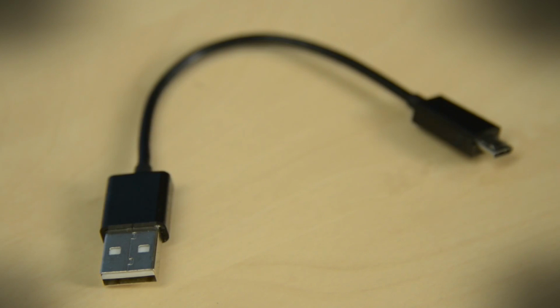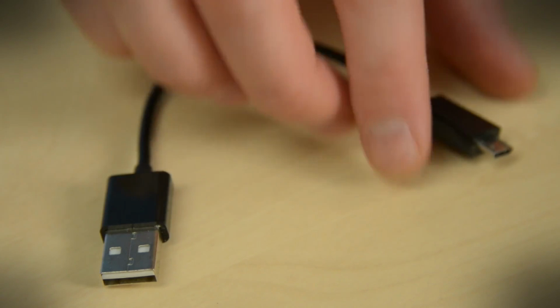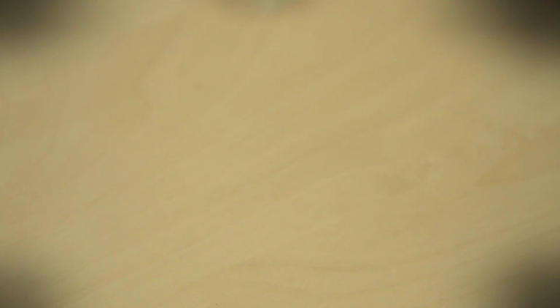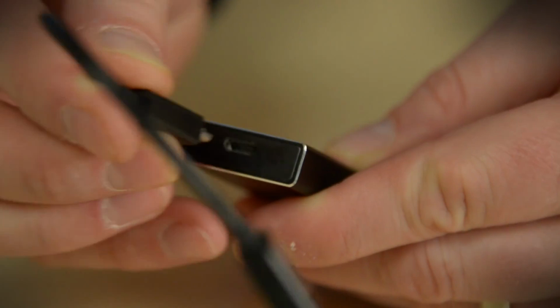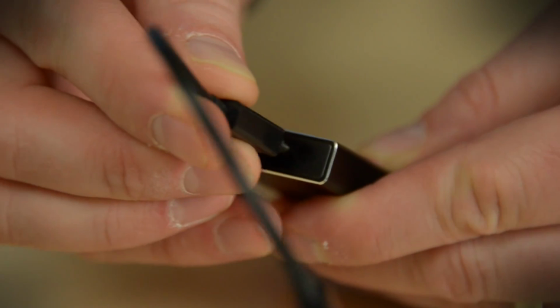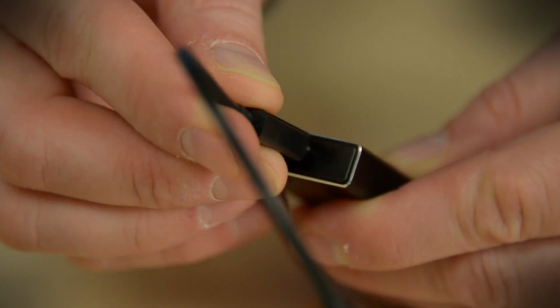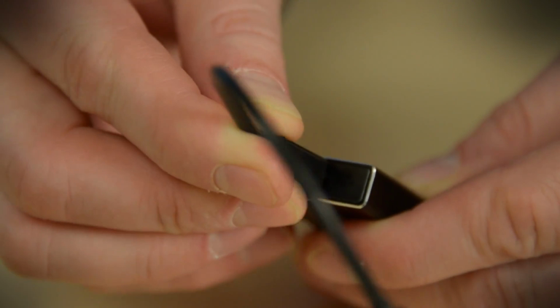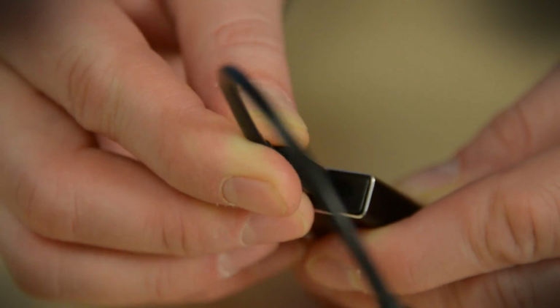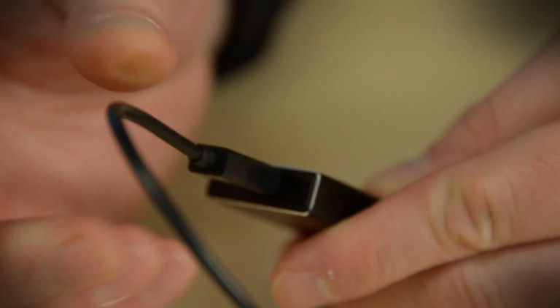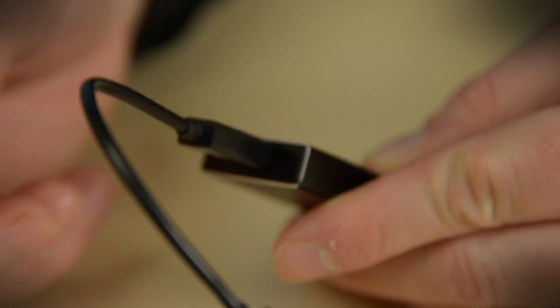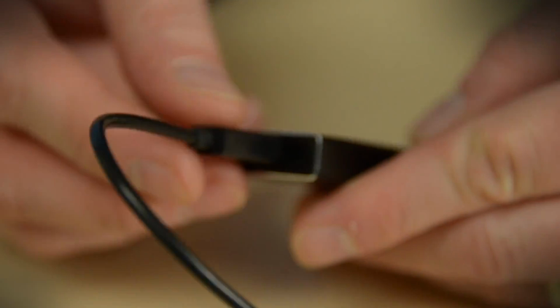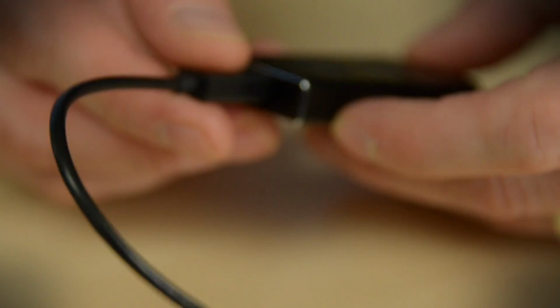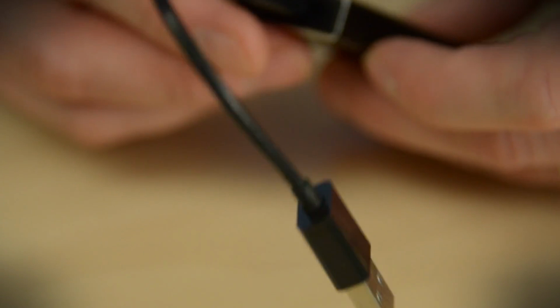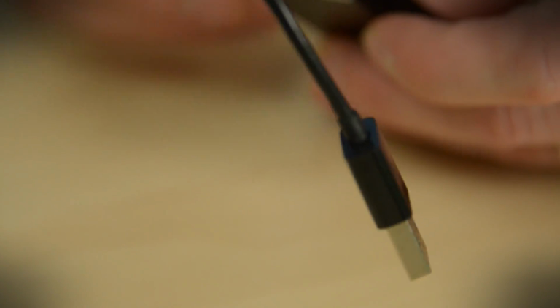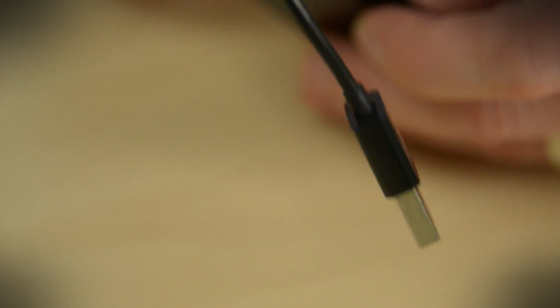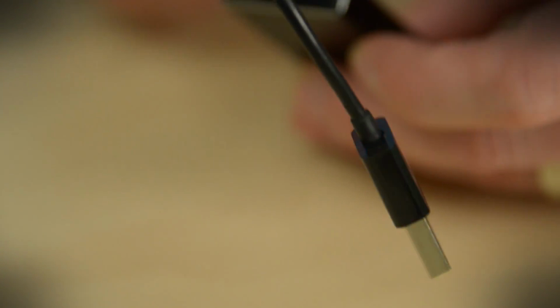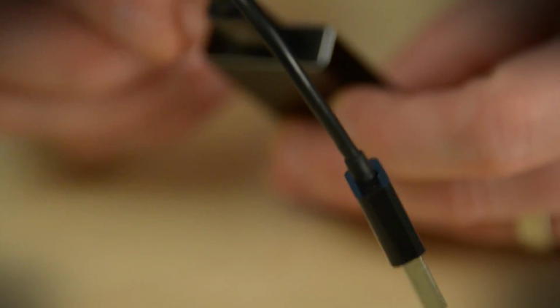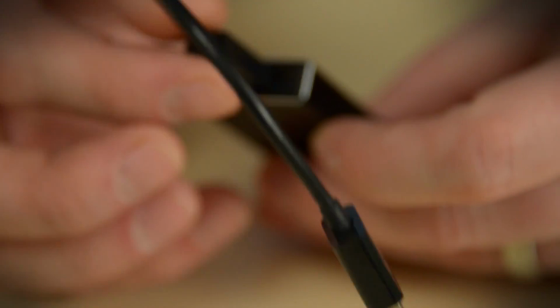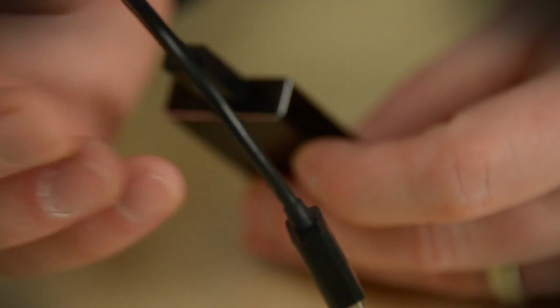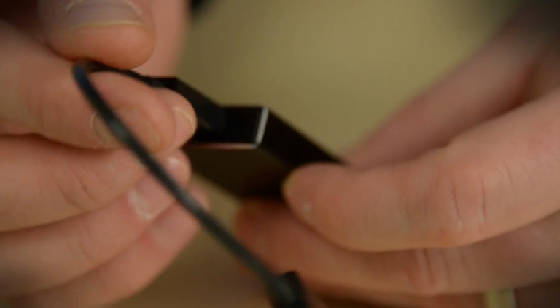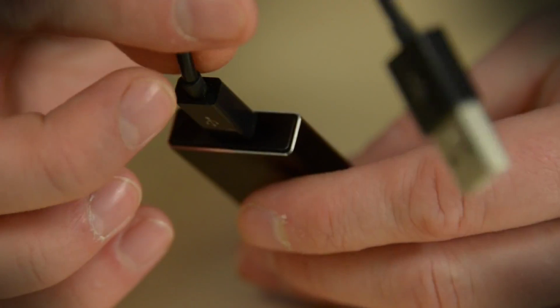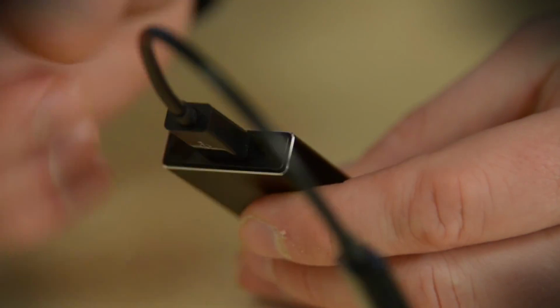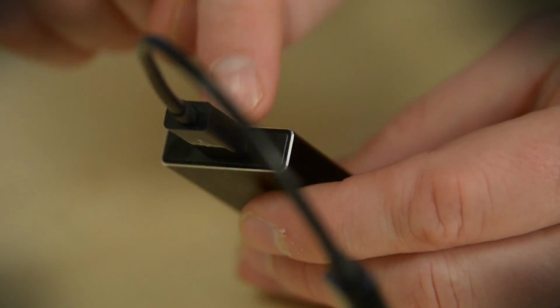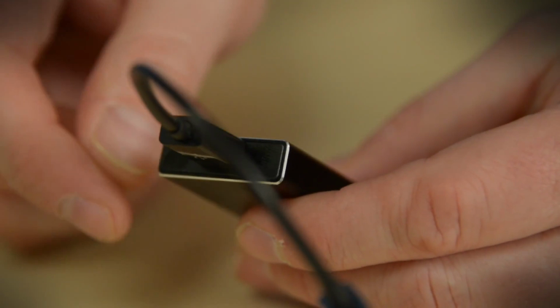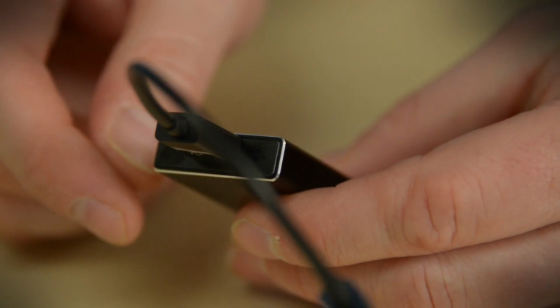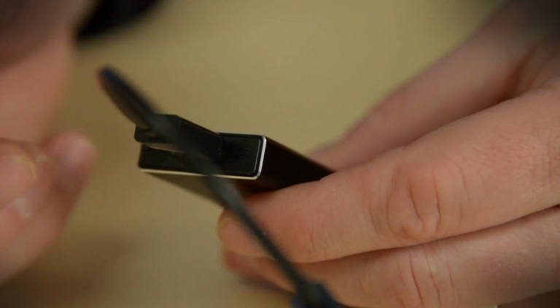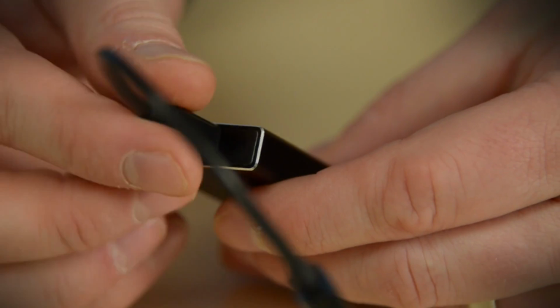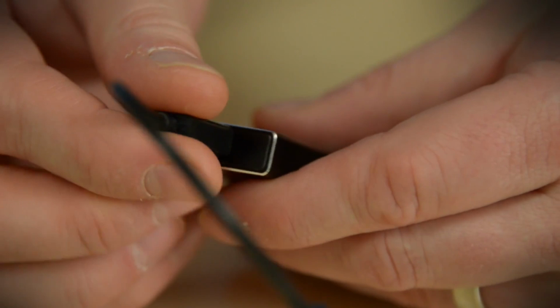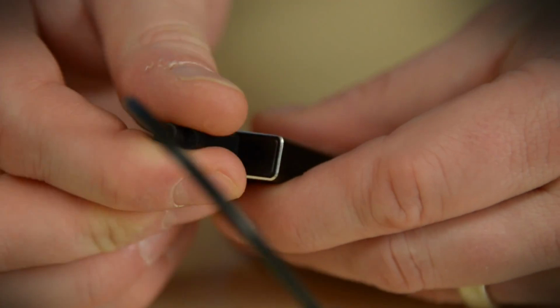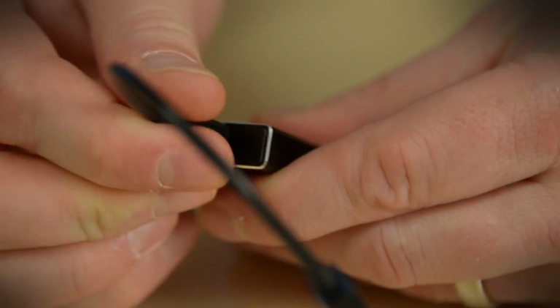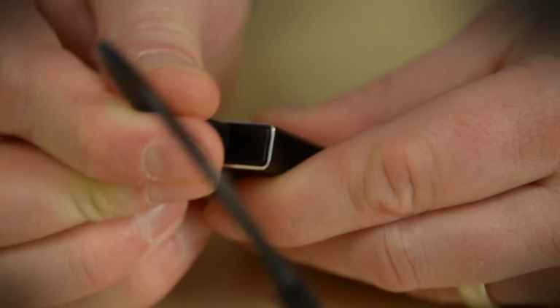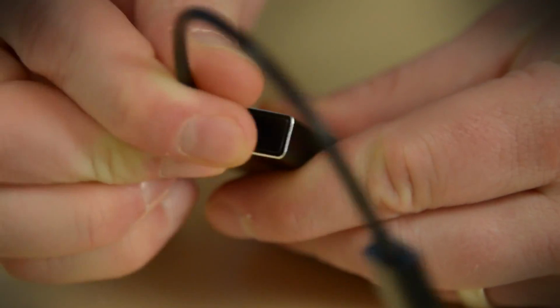One thing I've noticed while using this is that while the cable's short length is nice and convenient for keeping it close to the laptop, you don't want to store it in the pouch while connected. That's going to put a little bit of undue pressure on that mini USB port, and you don't want to end up breaking it.